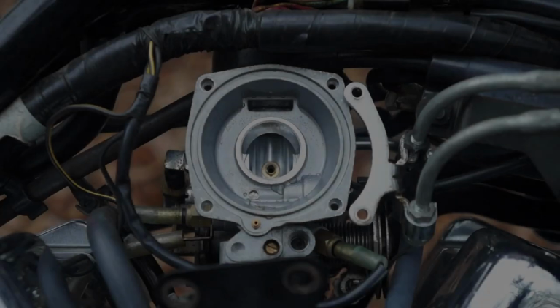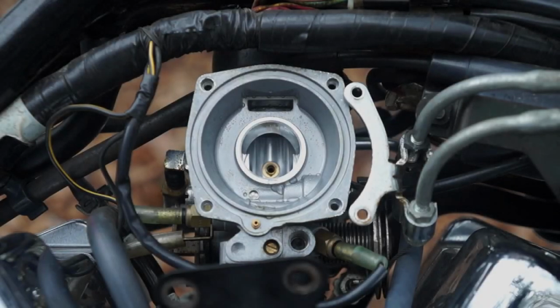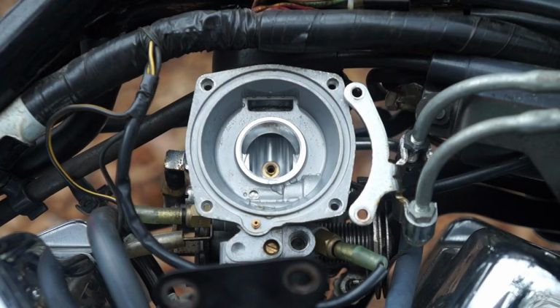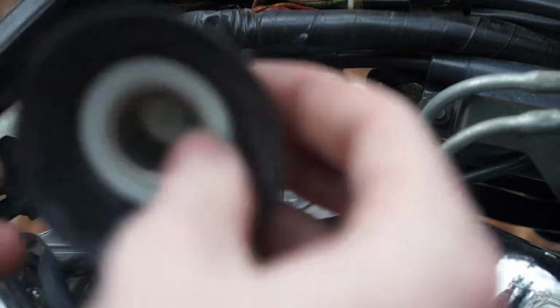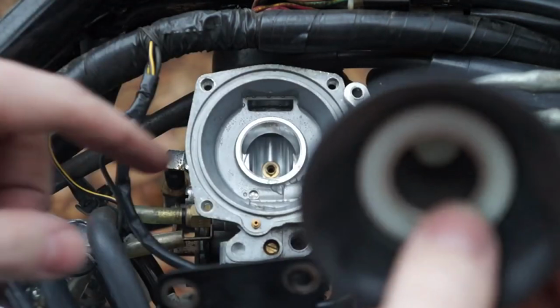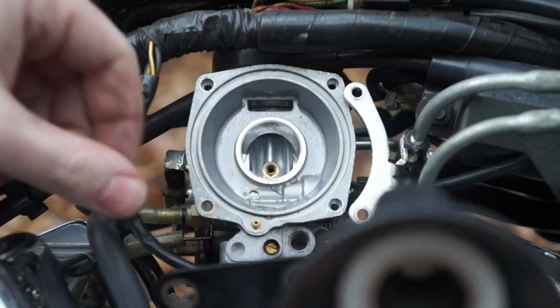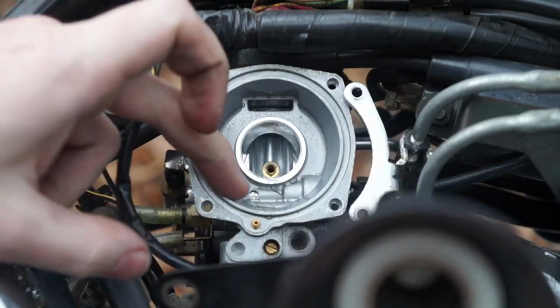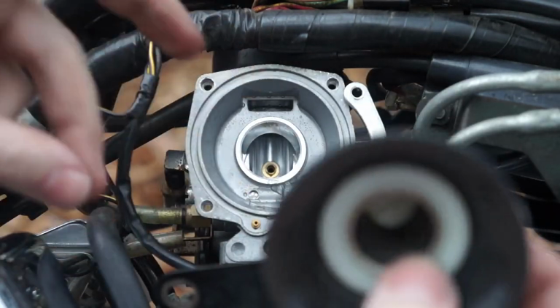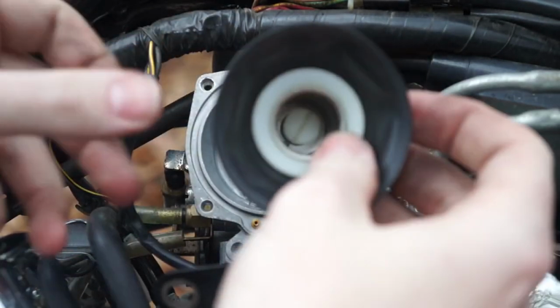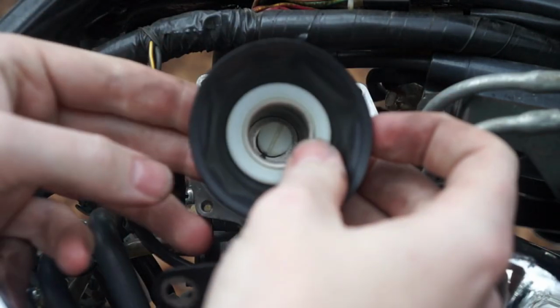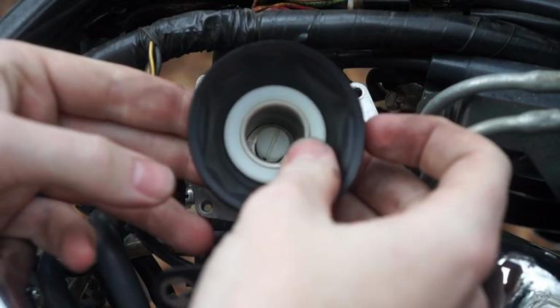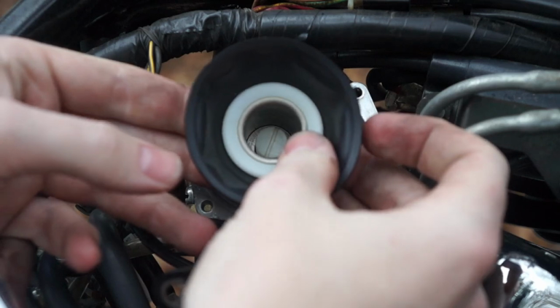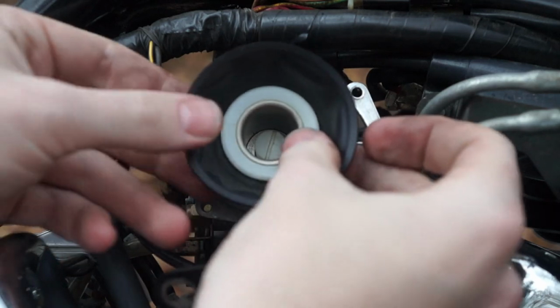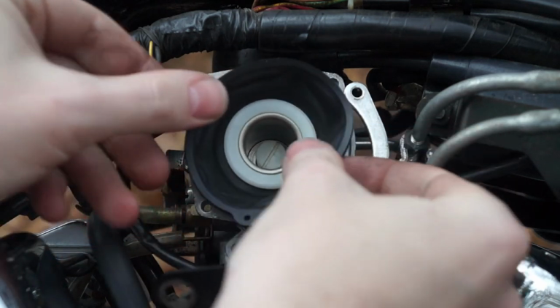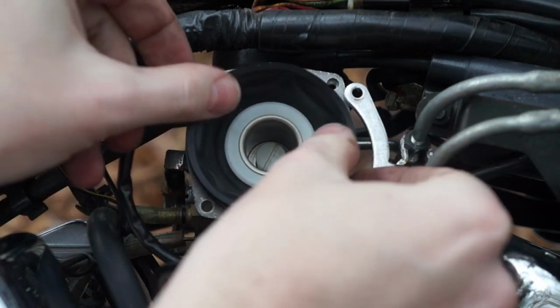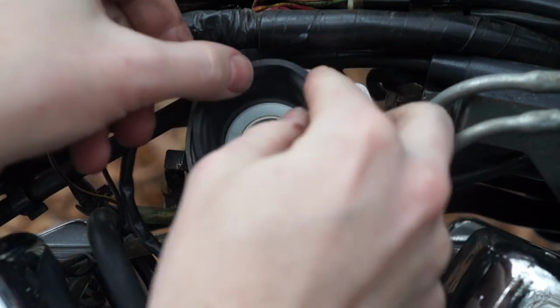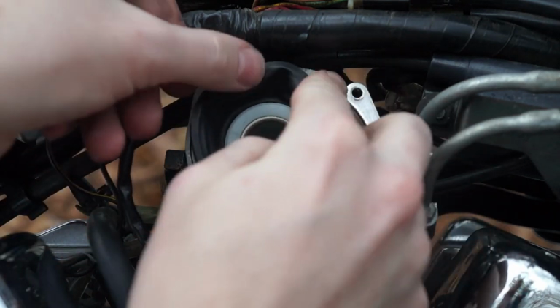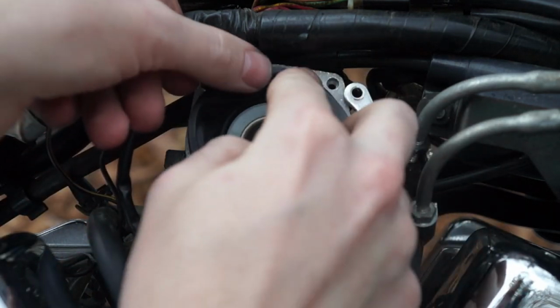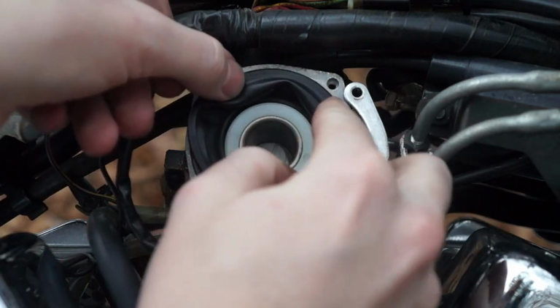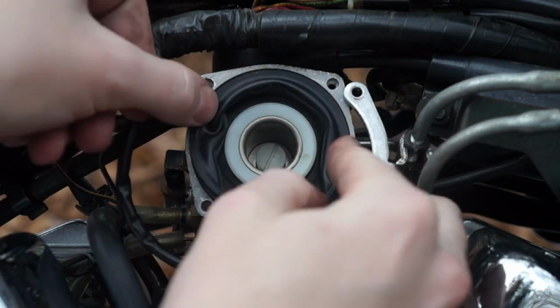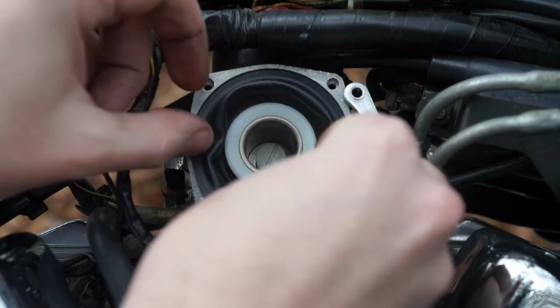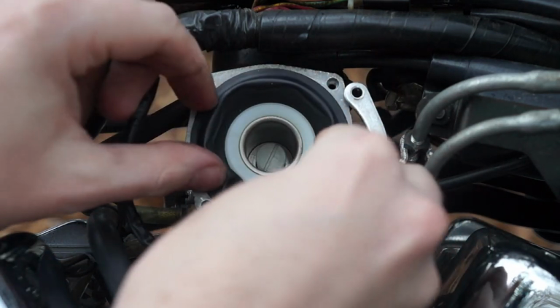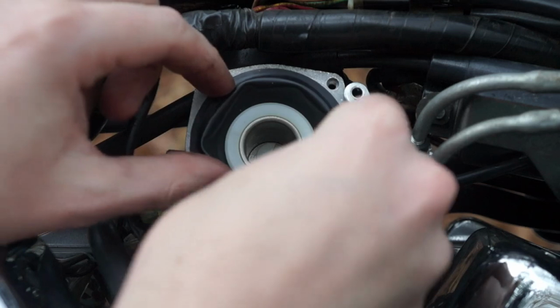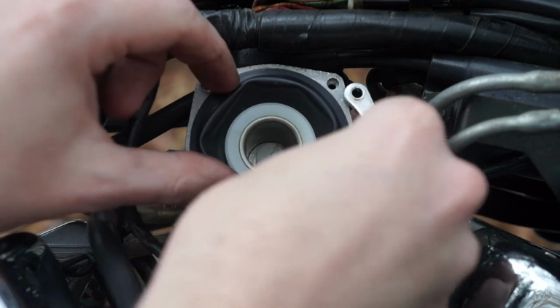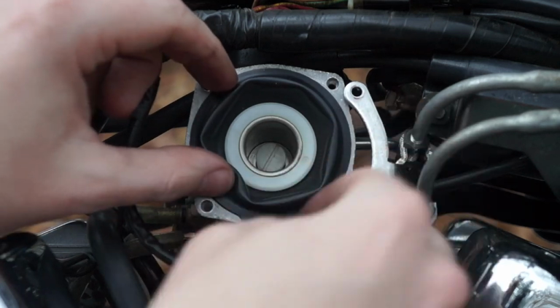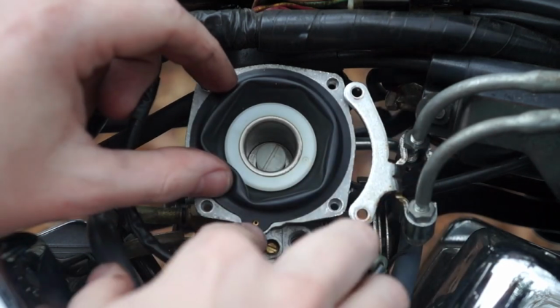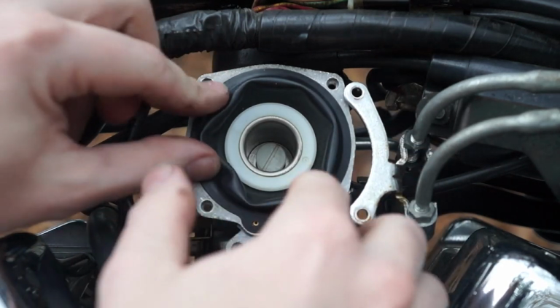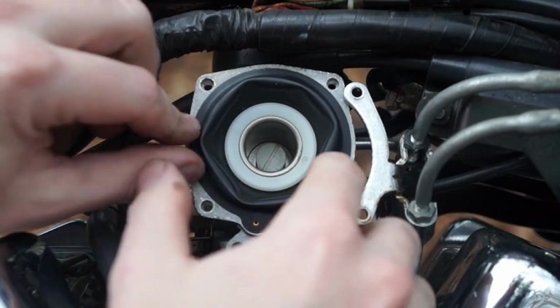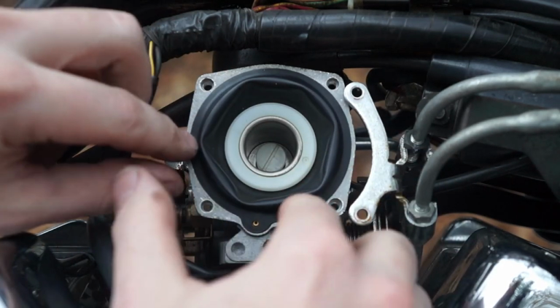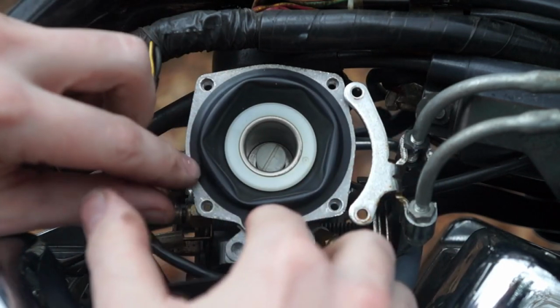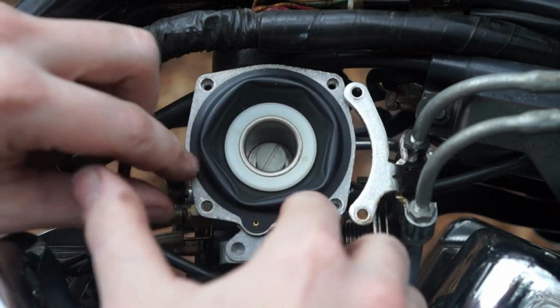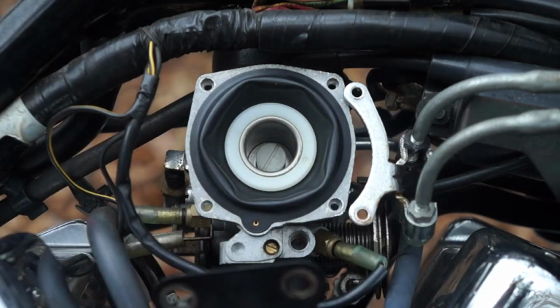So back out at the bike, you want to press your slide into place. Make sure everything's lined up at the bottom. Press that diaphragm into the groove. See that little piece on the bottom should line up.